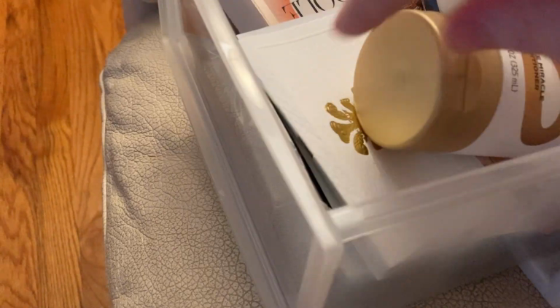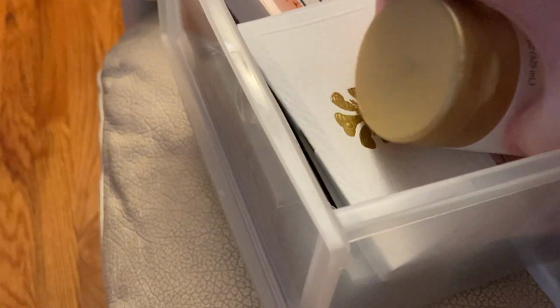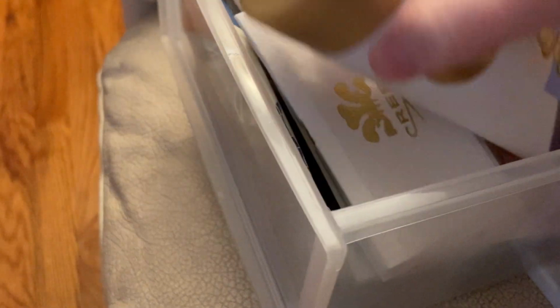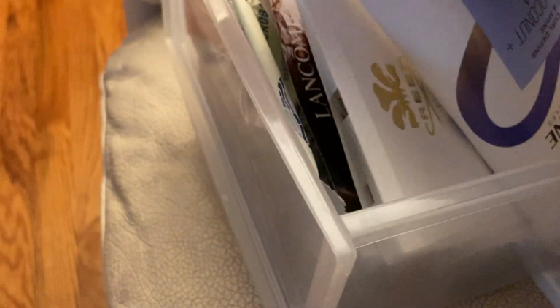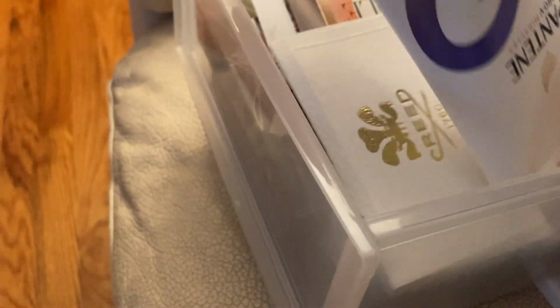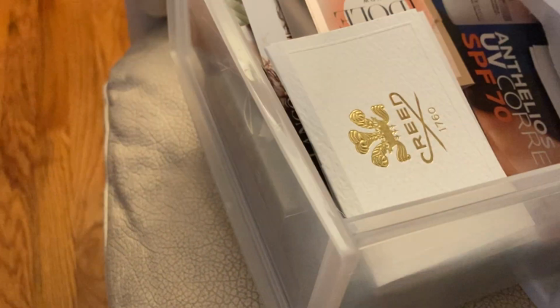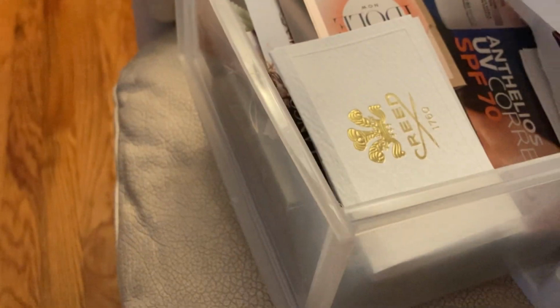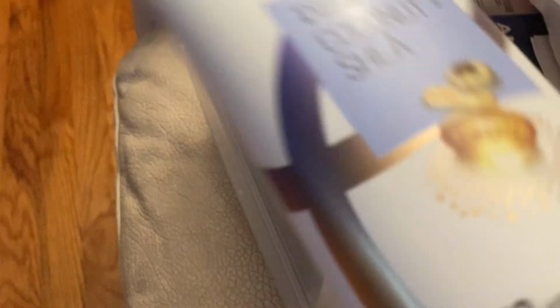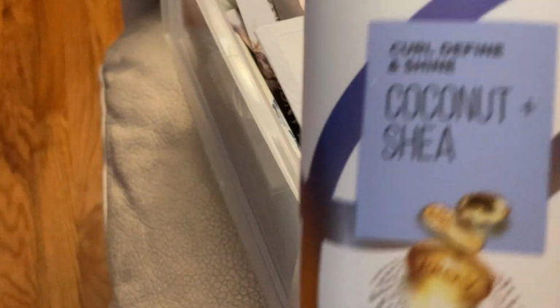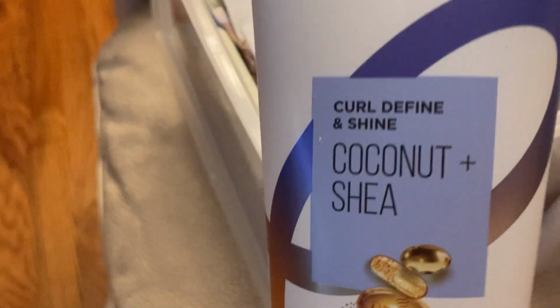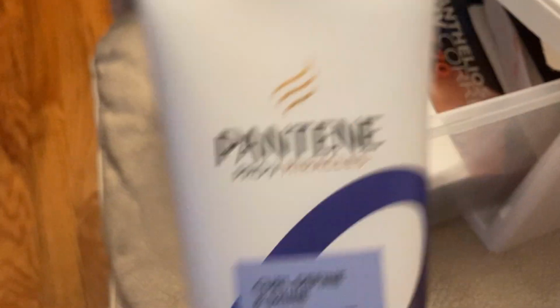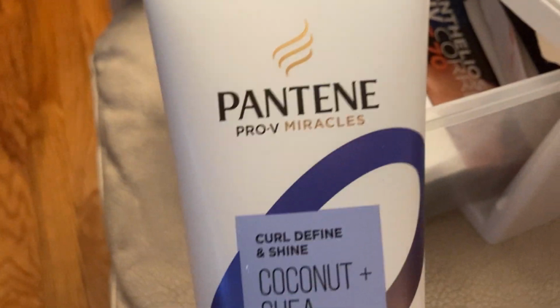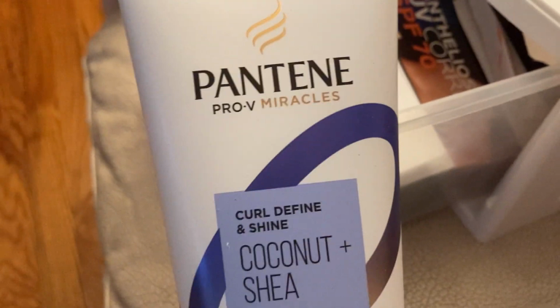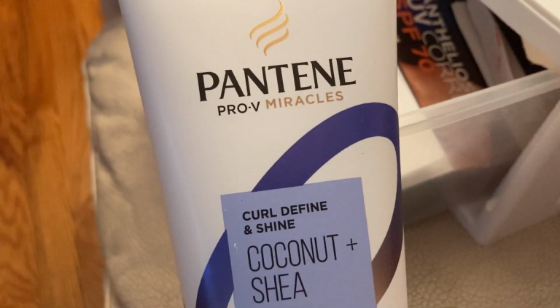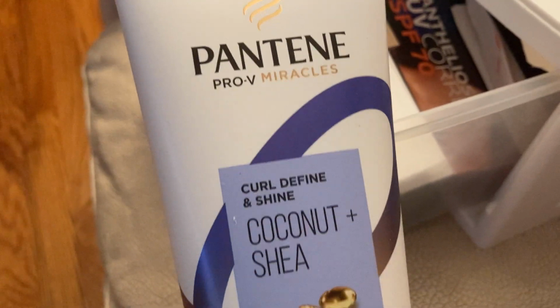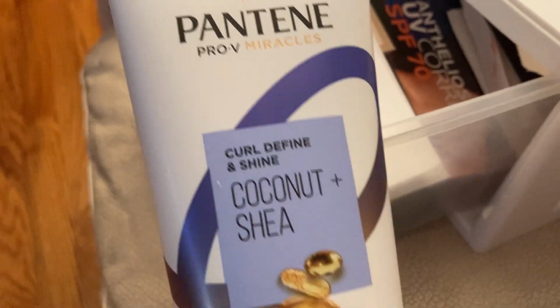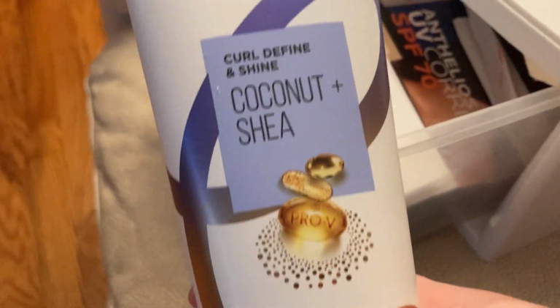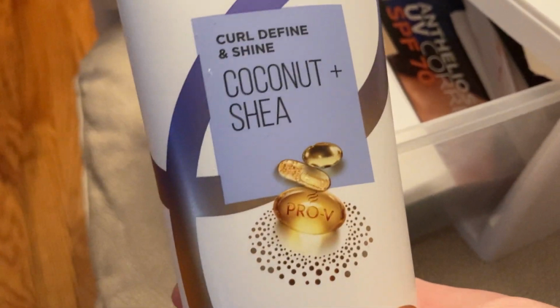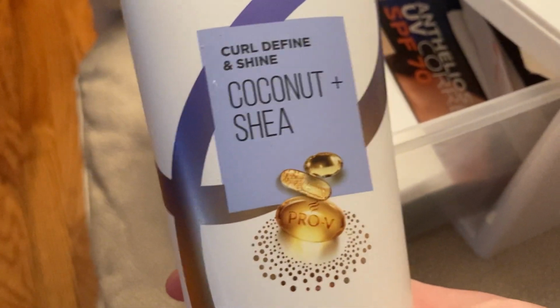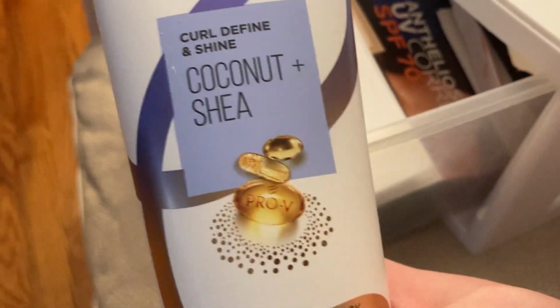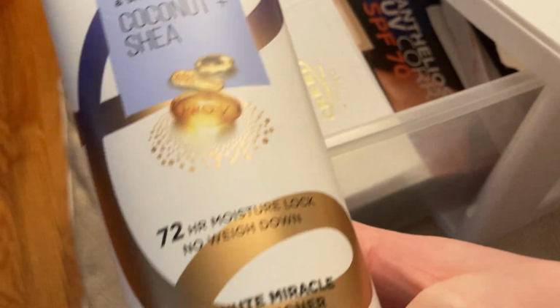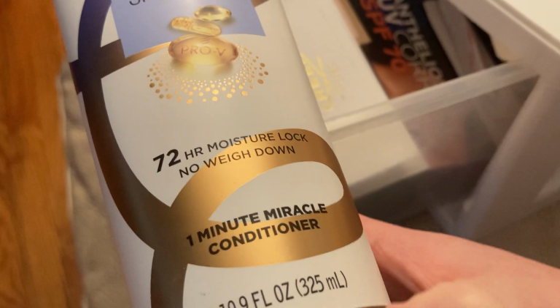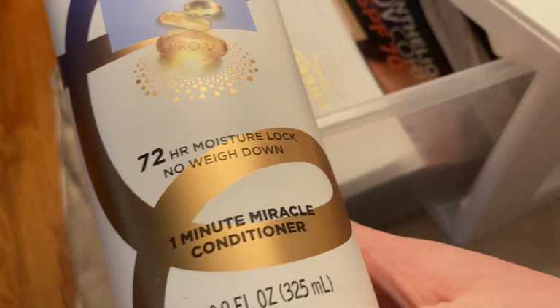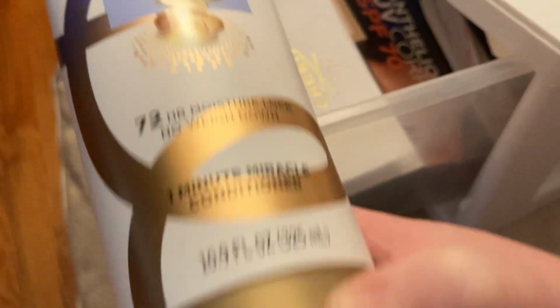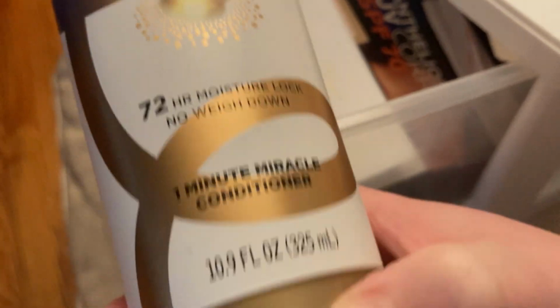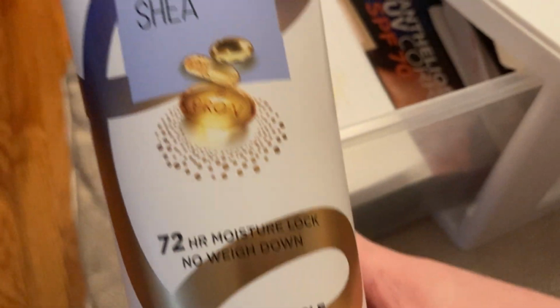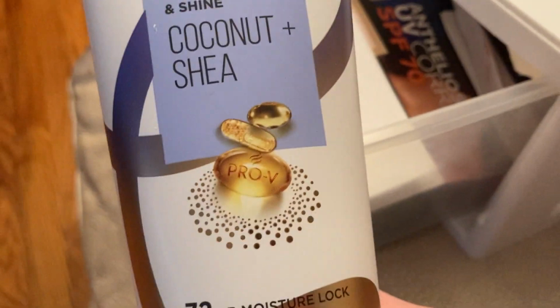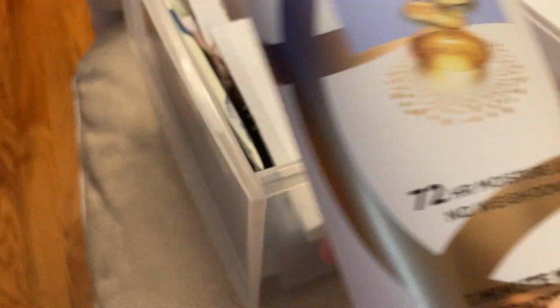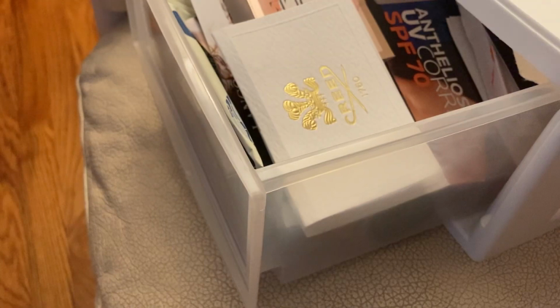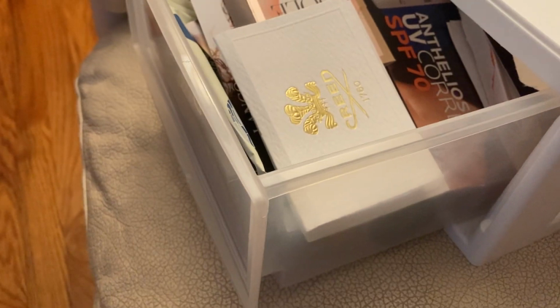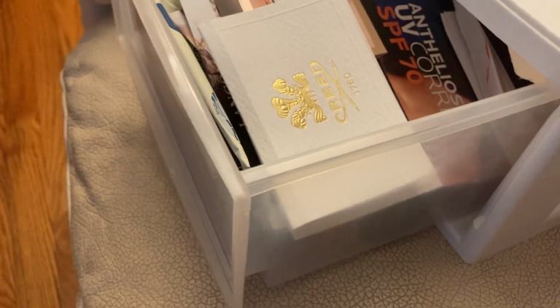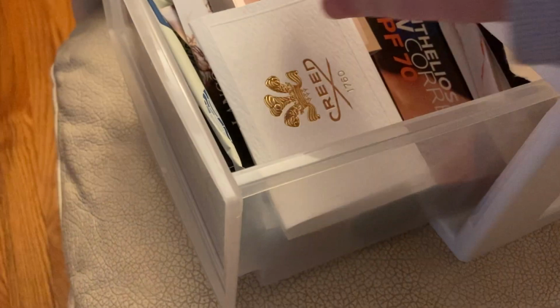Next is something that we got from Try It Sampling. This is from Pantene, and this is the Pantene Pro-V Miracles Curl Define and Shine Coconut and Shea One Minute Miracle Conditioner. So I'm excited to try that.